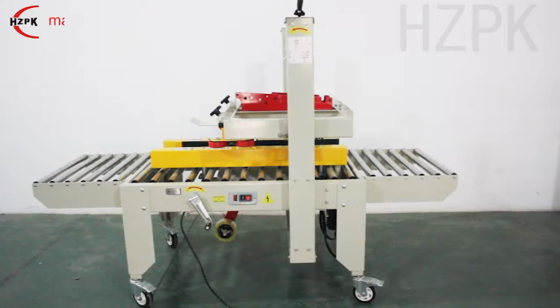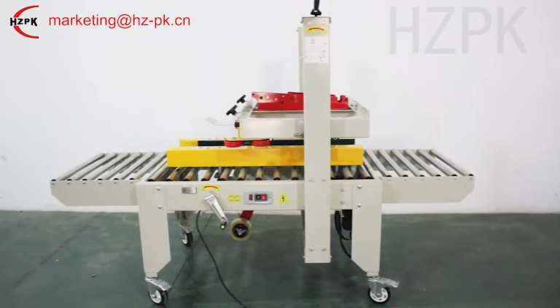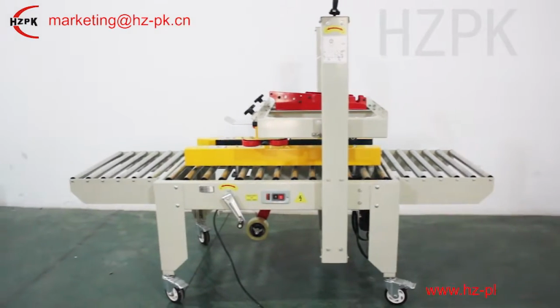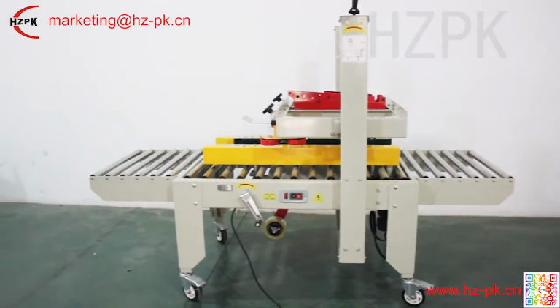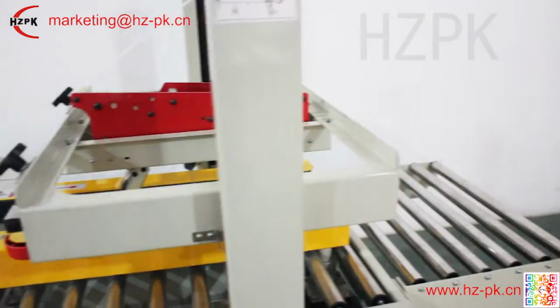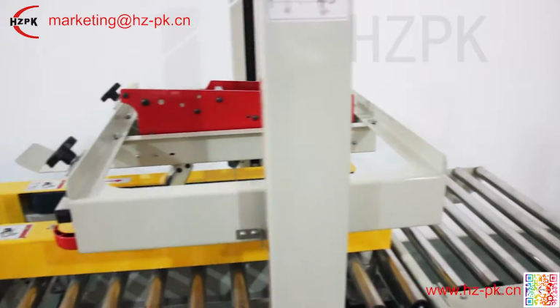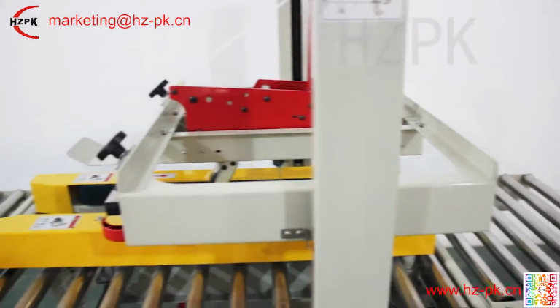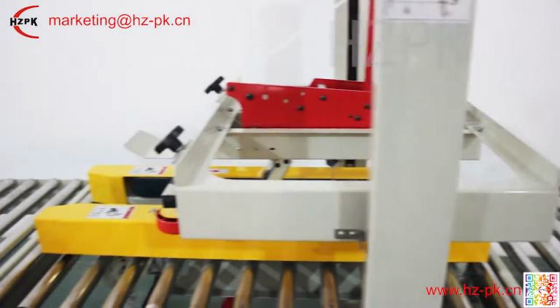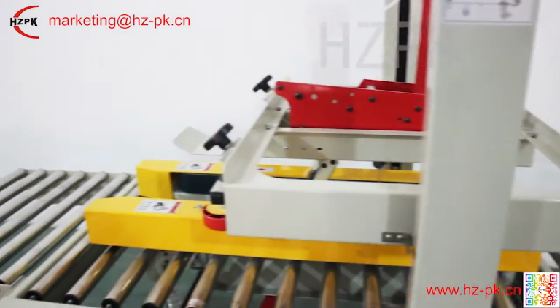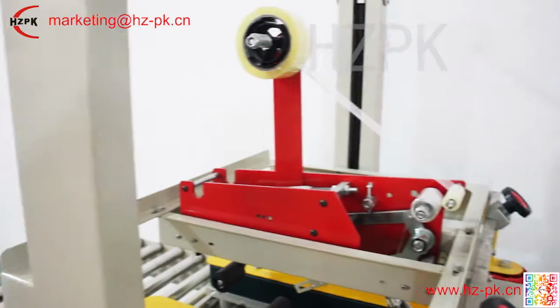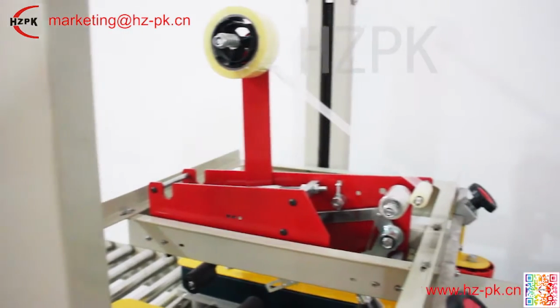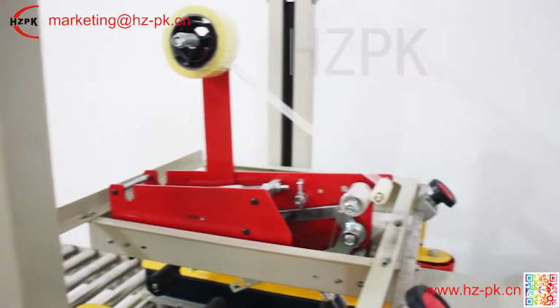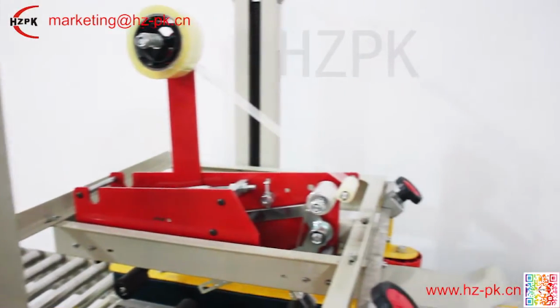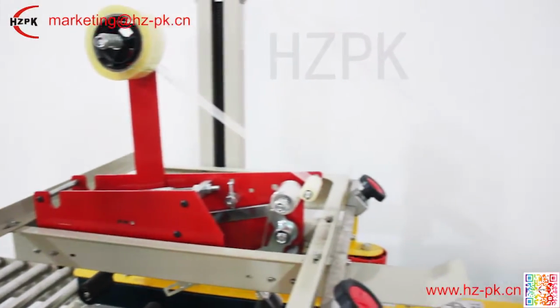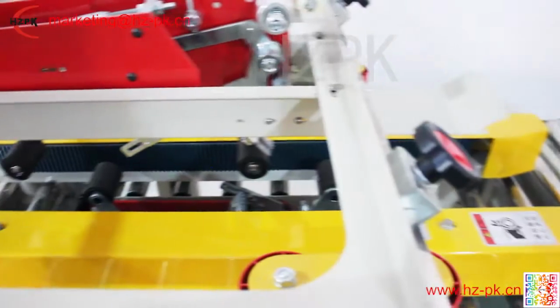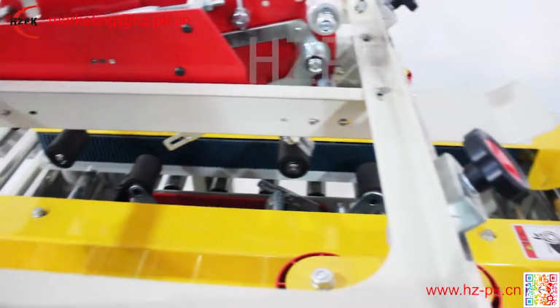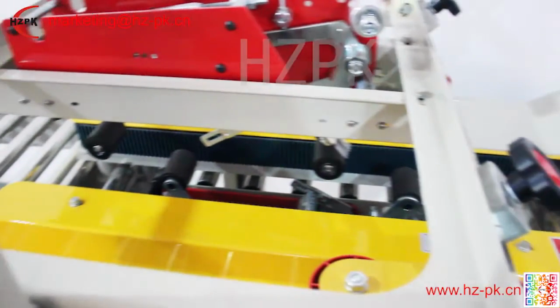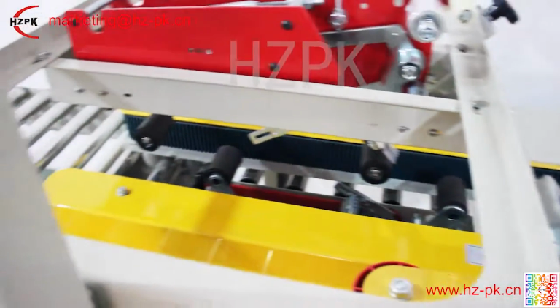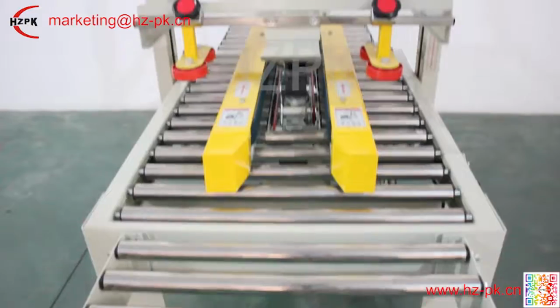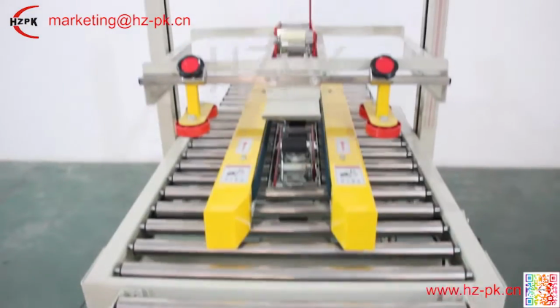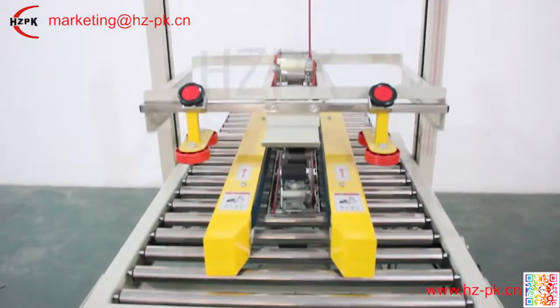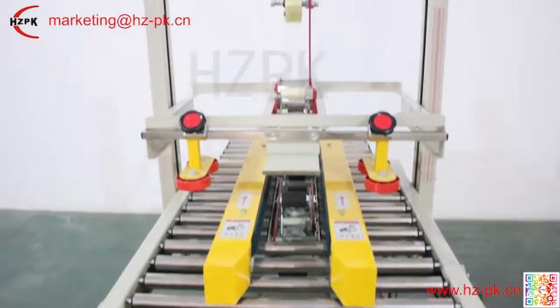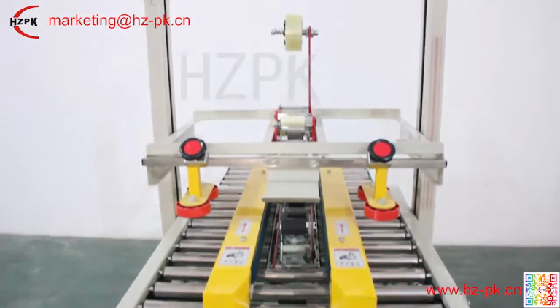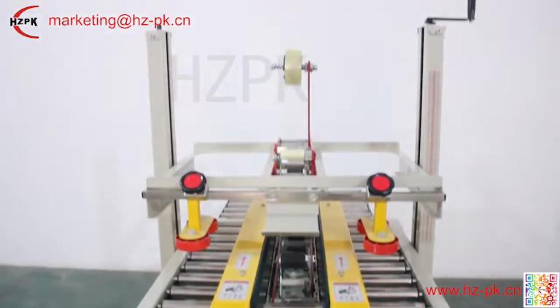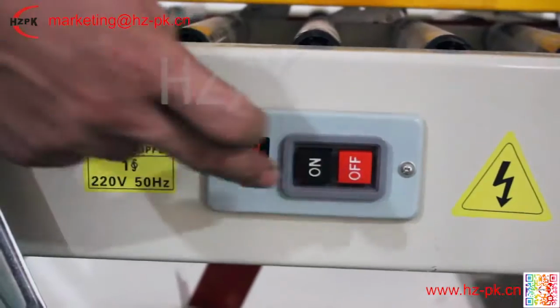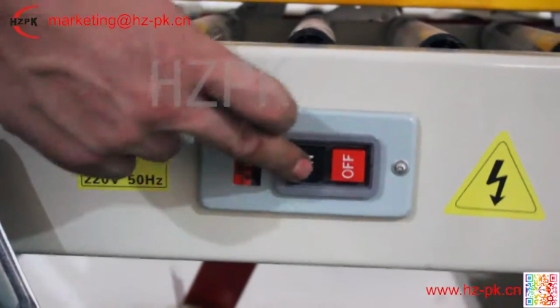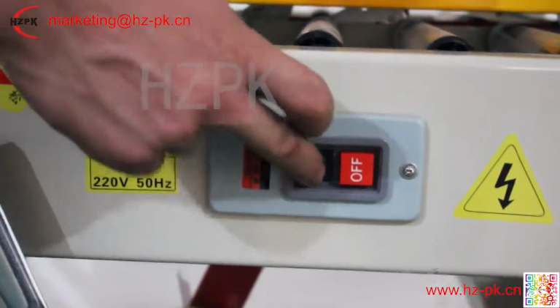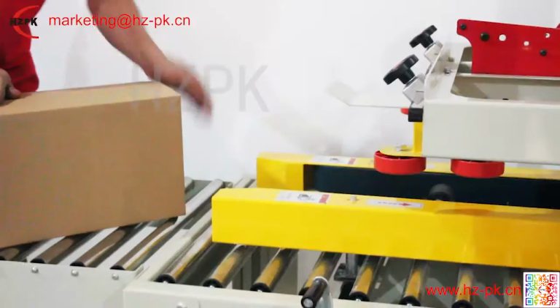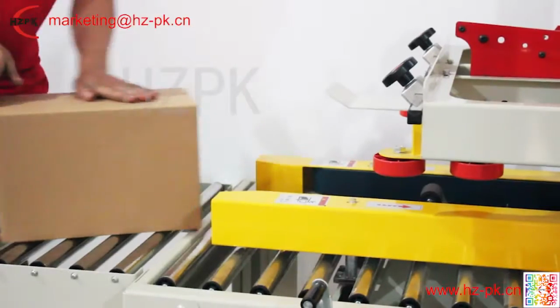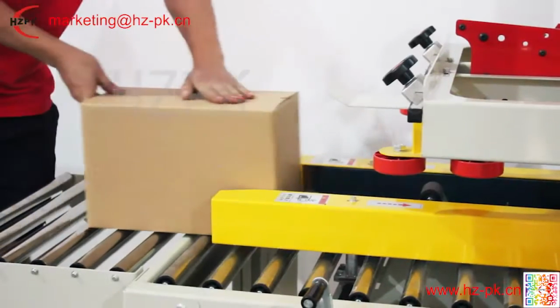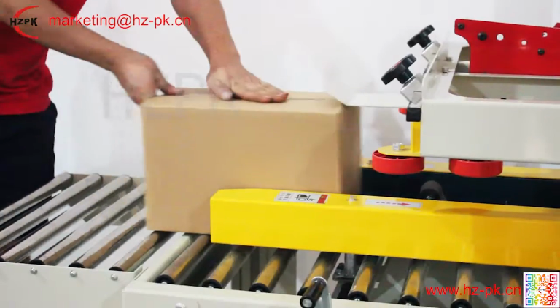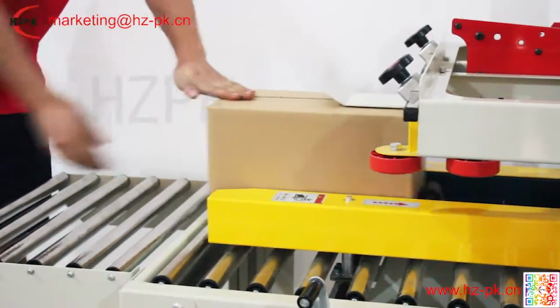FXJ5050 Carton Sealing Machine is mainly used in sealing and packing cartons, which can be used either independently or as a necessary part of a production line. This machine can be equipped with a printer.